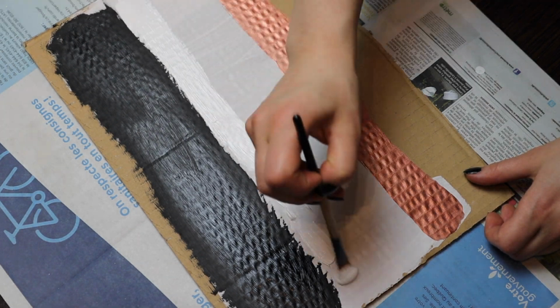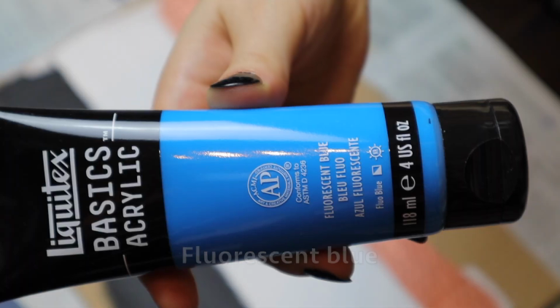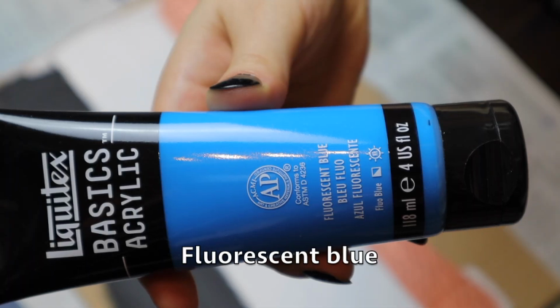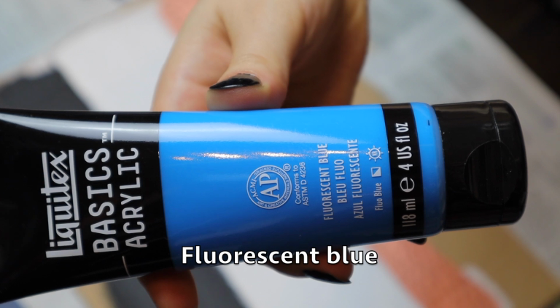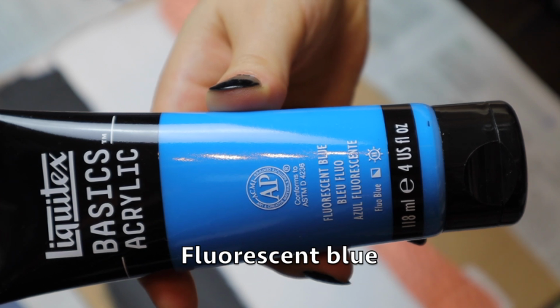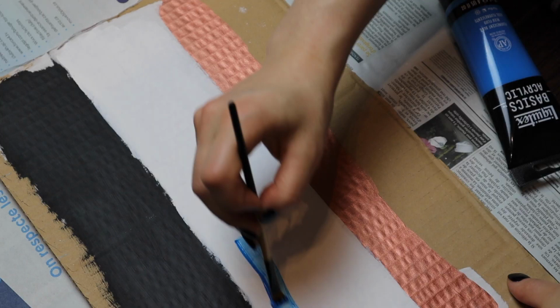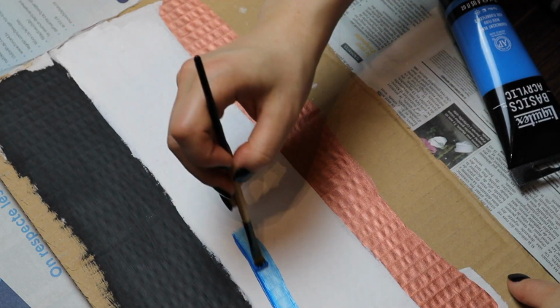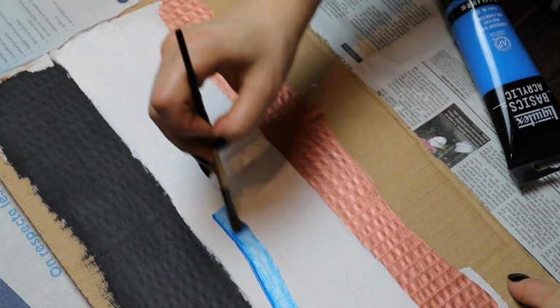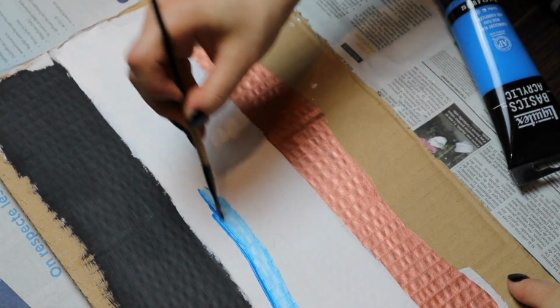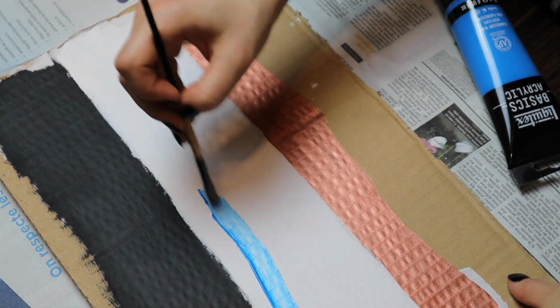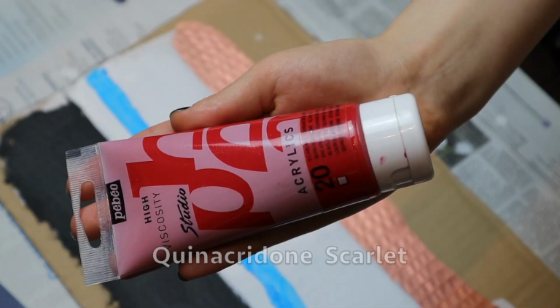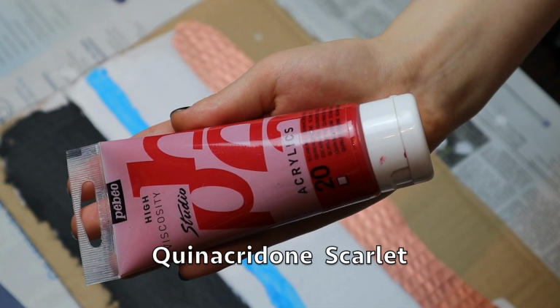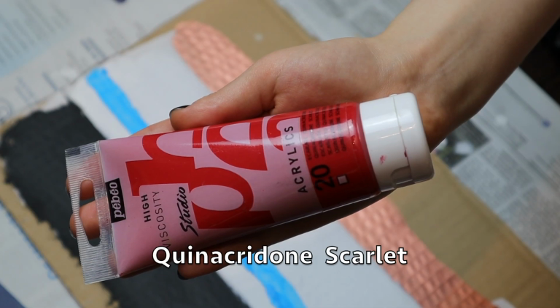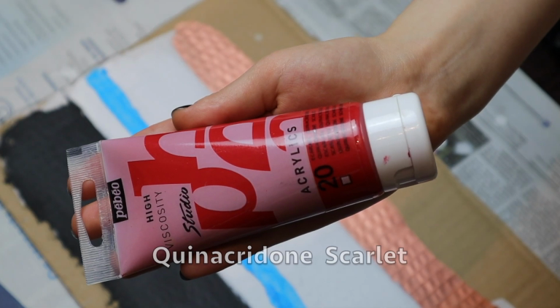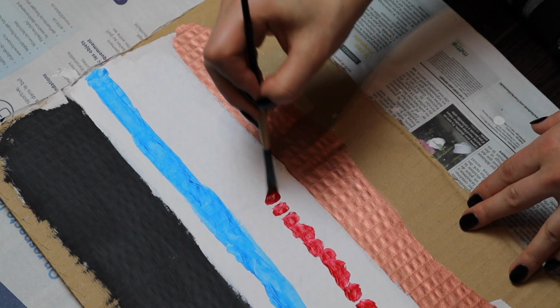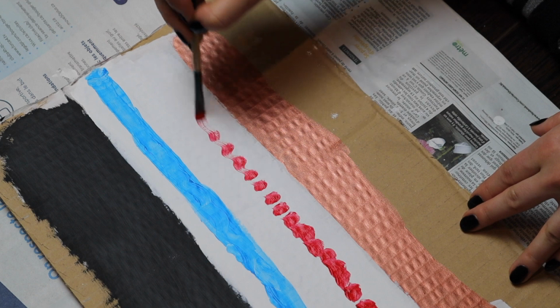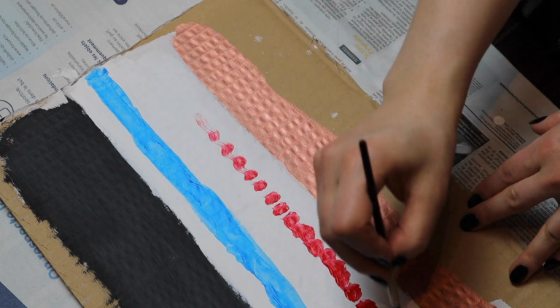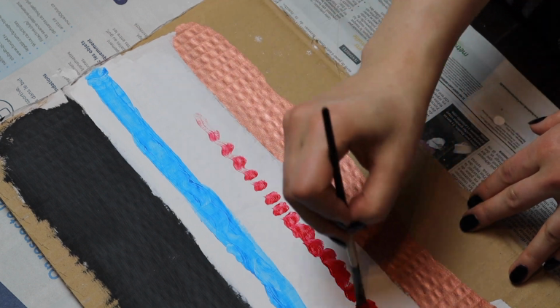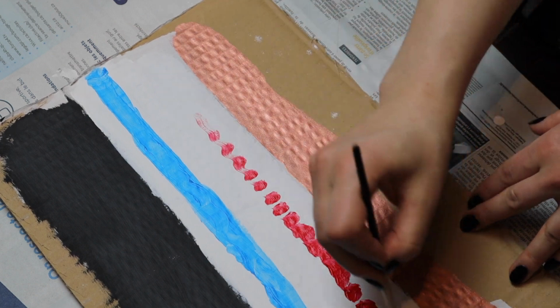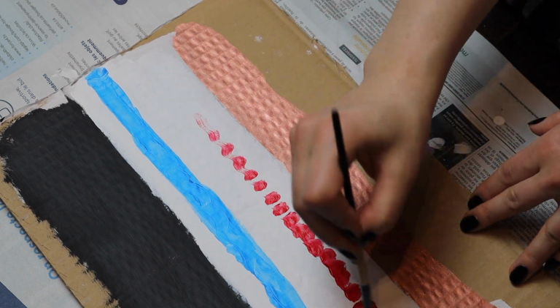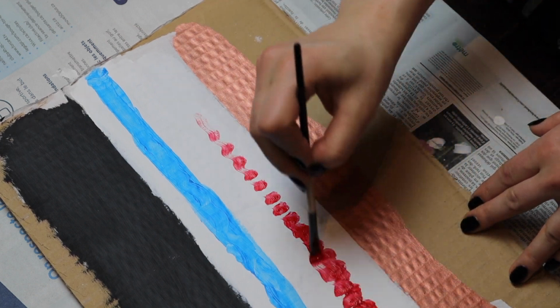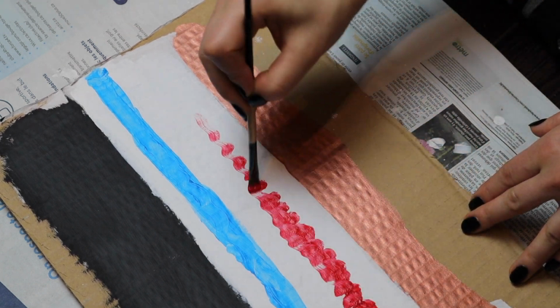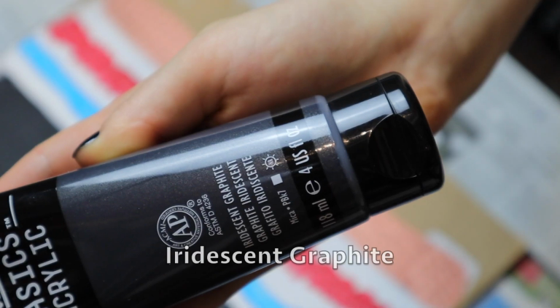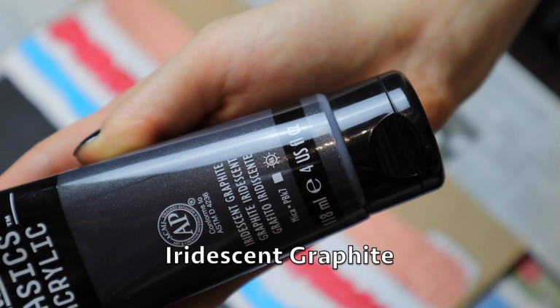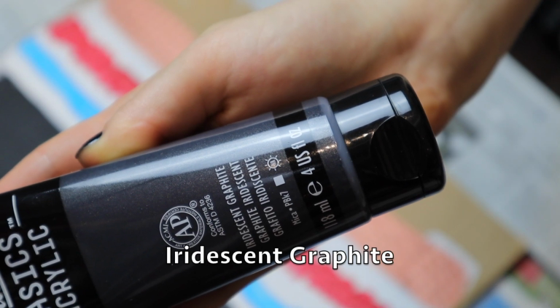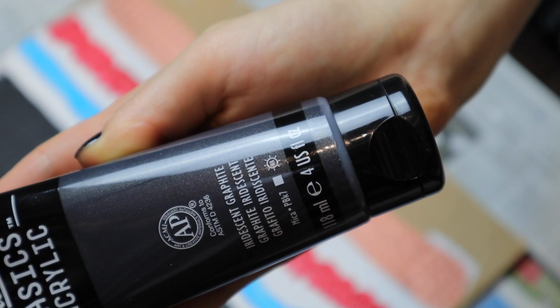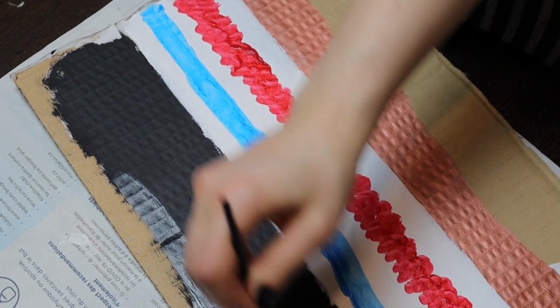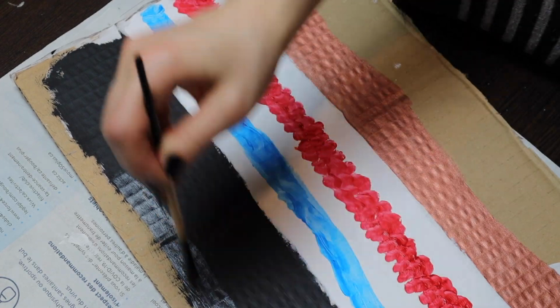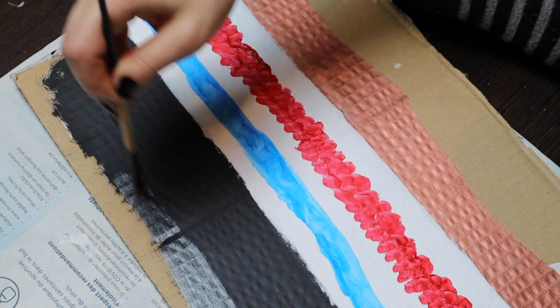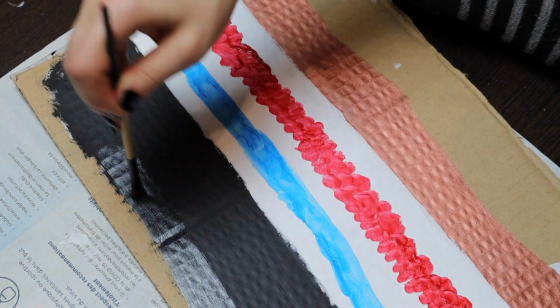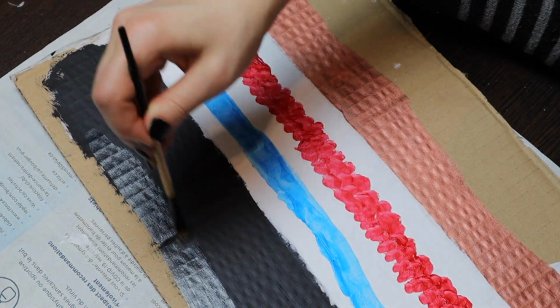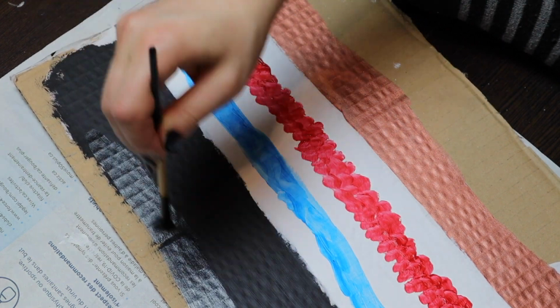I wanted a clear protective coat that I could use indoors all year round because I don't have a proper place to do any spray painting indoors and I don't have a garage either. I use these varnishes for my cosplay props and other paper mache projects.